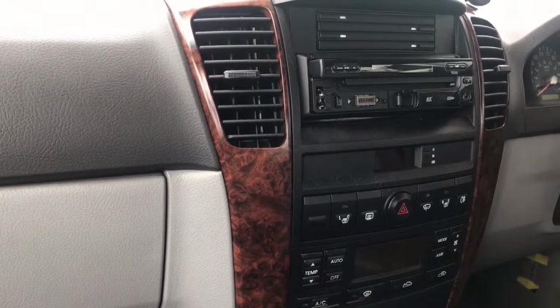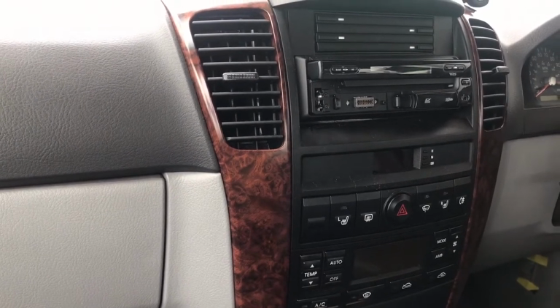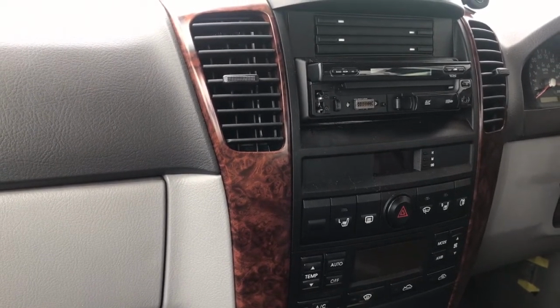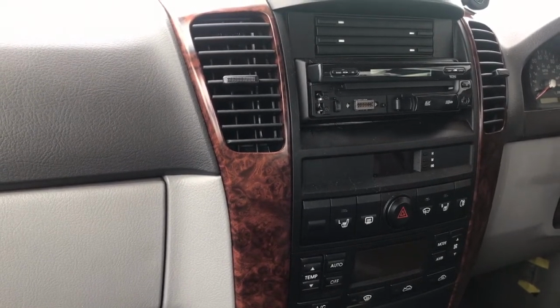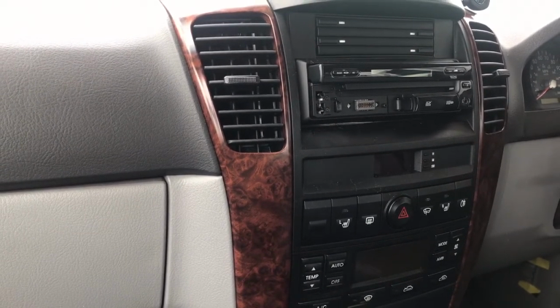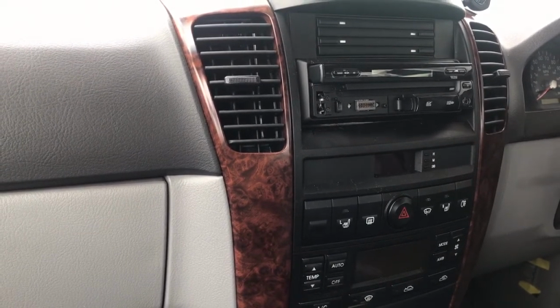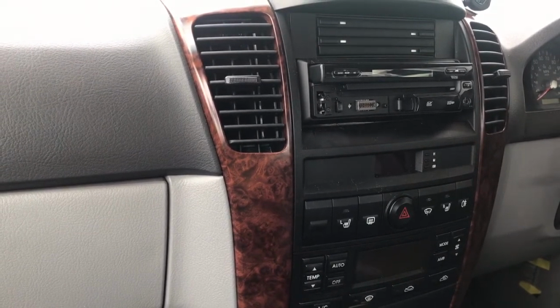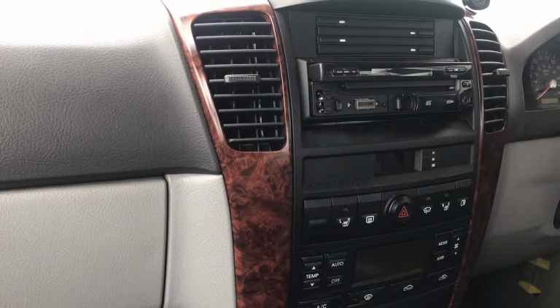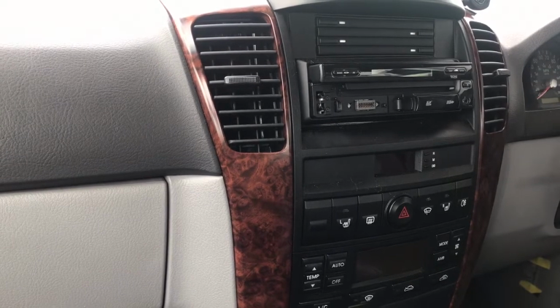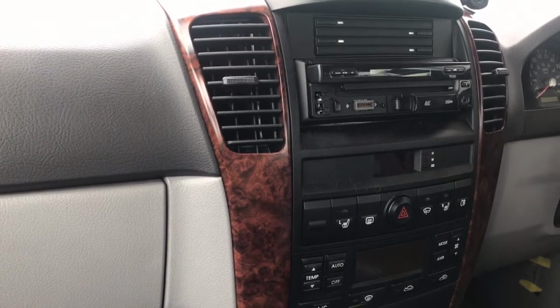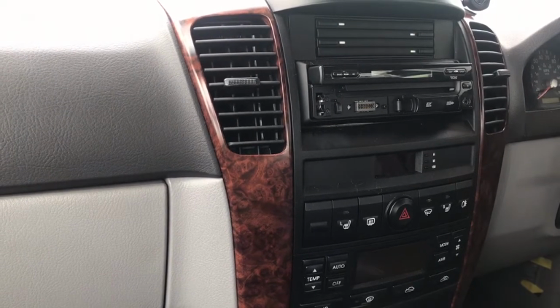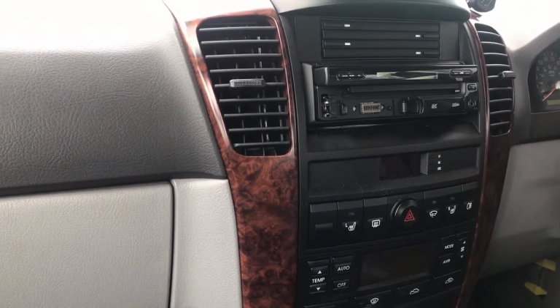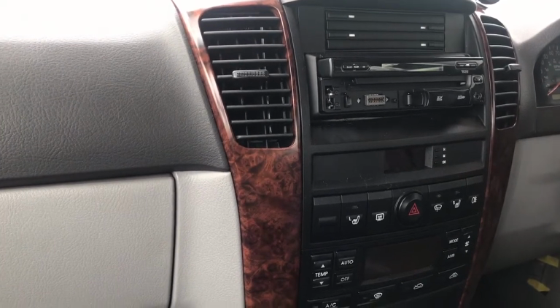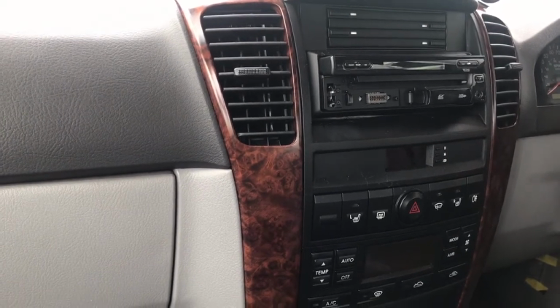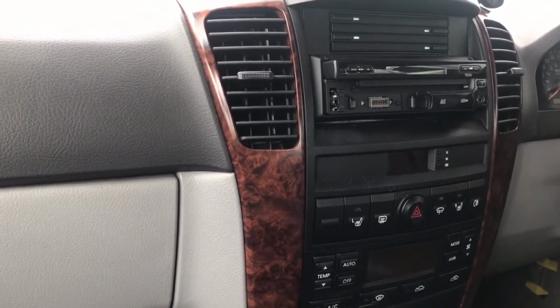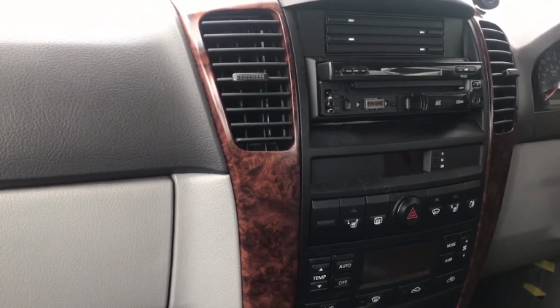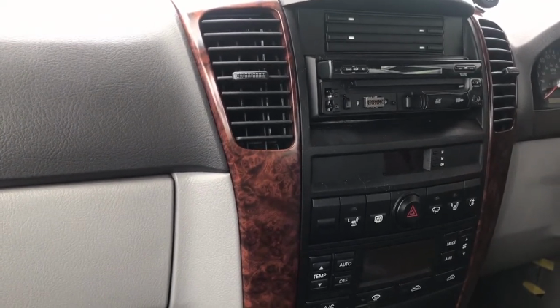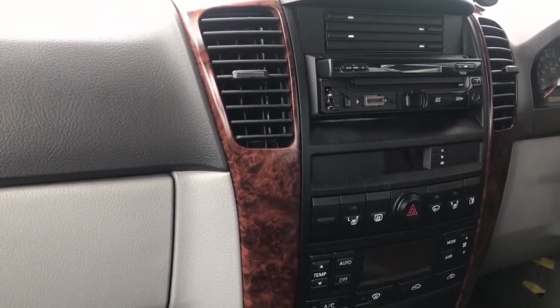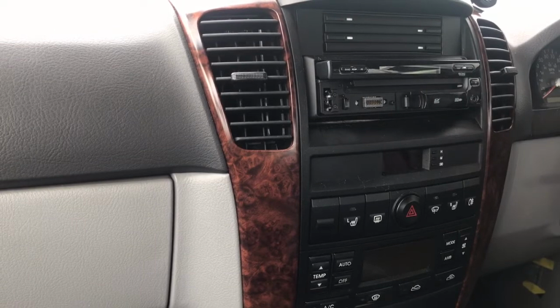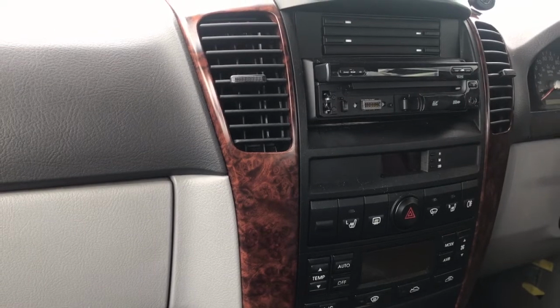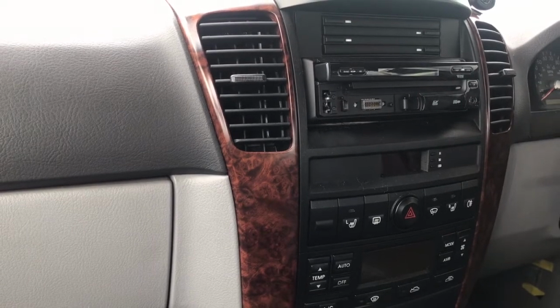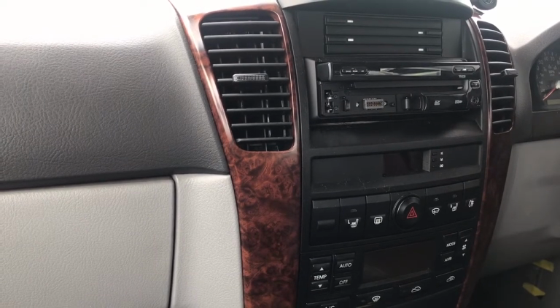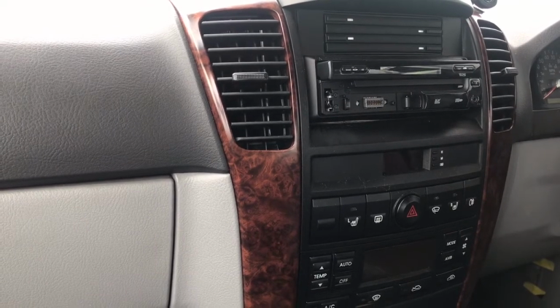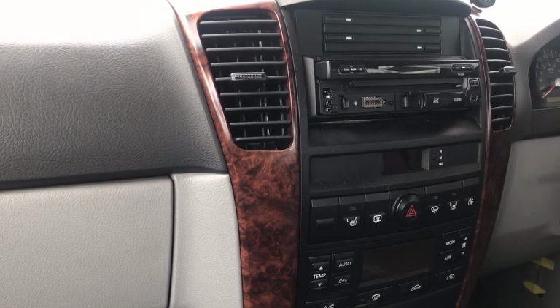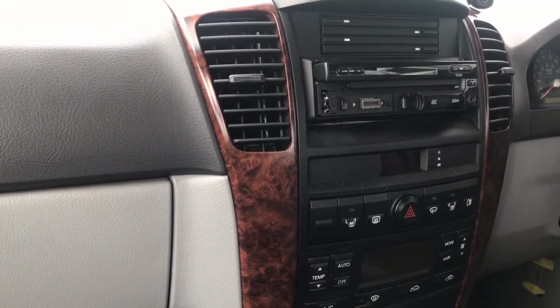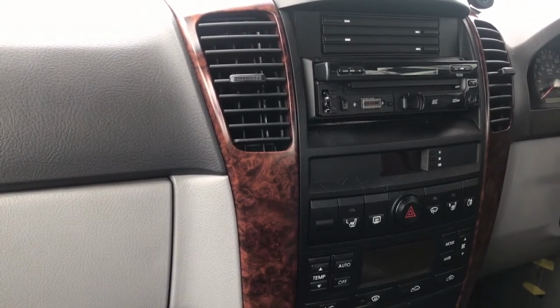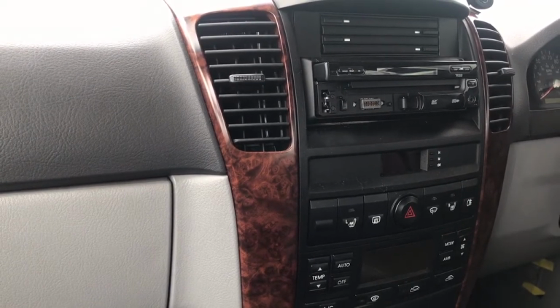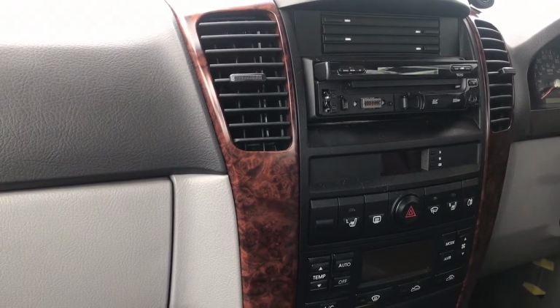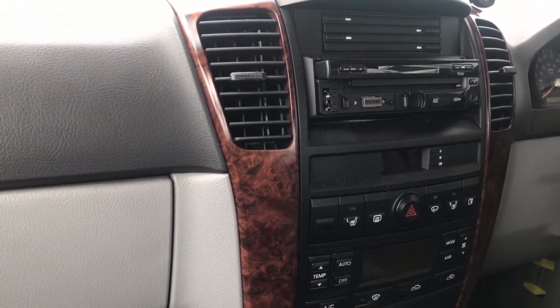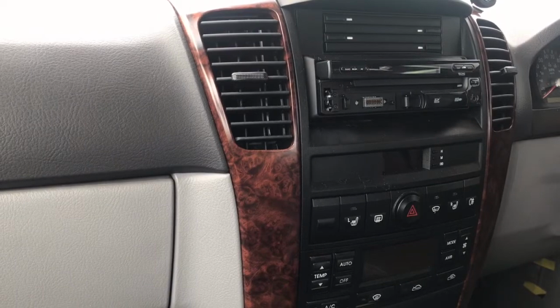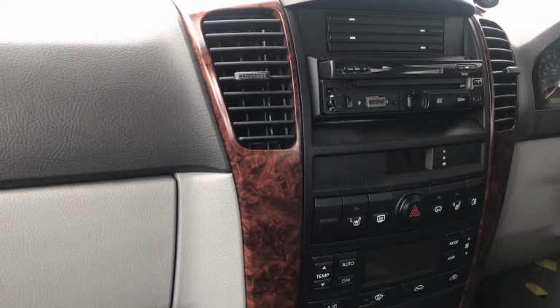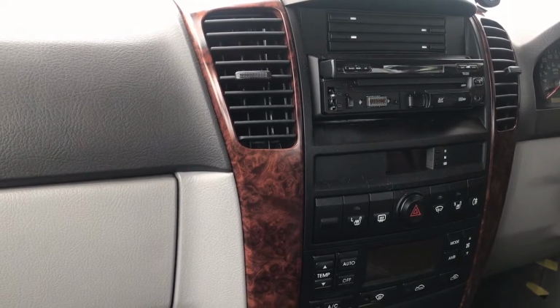I did briefly pop into The Entertainer. We haven't got one near us. I was looking for this Peppa Pig motor home that I saw in Tesco's, but they sold it out. I really wish I'd bought it there and then.